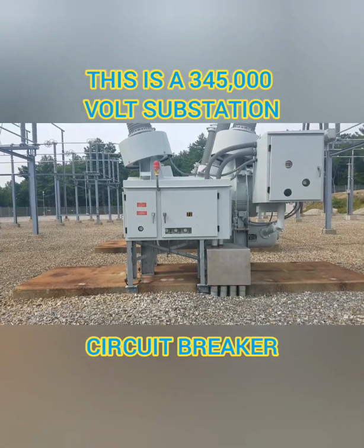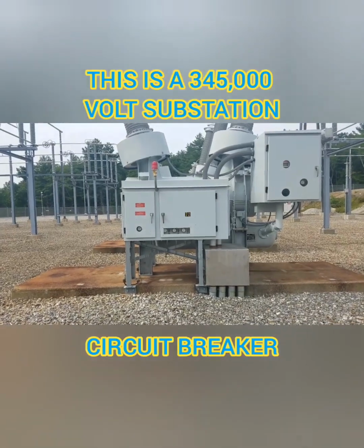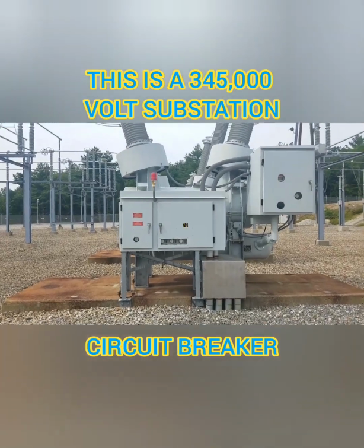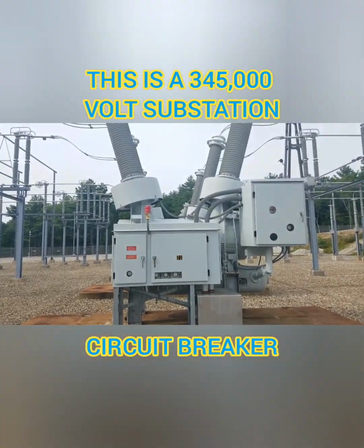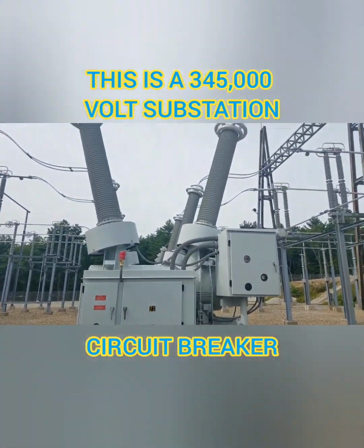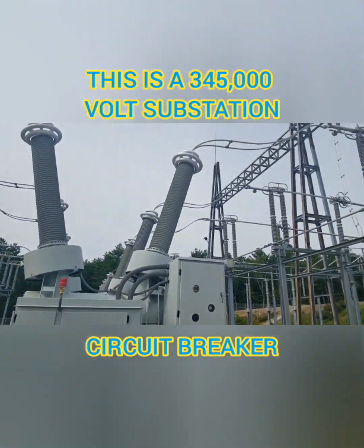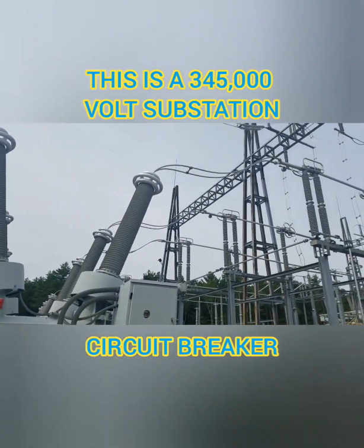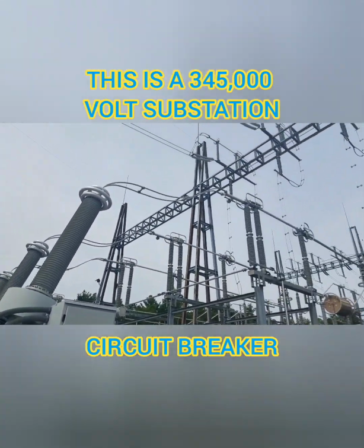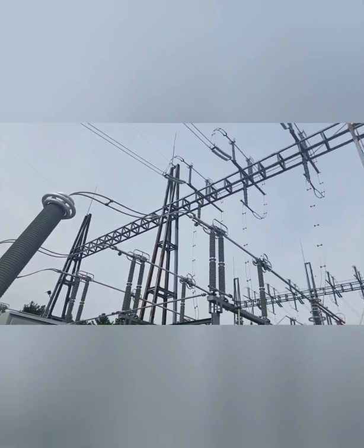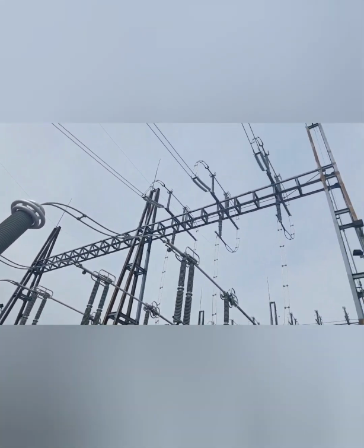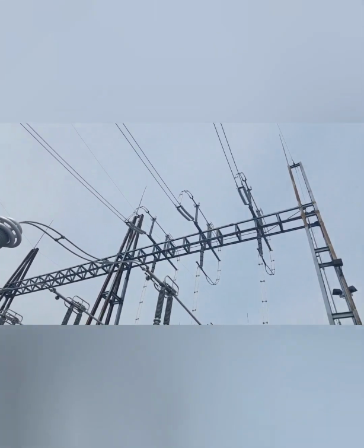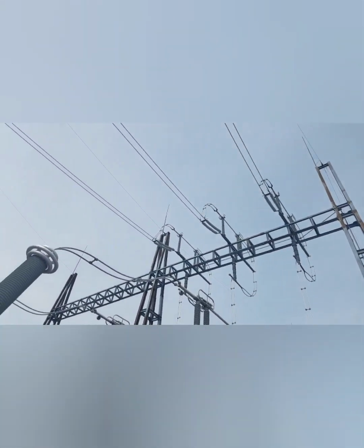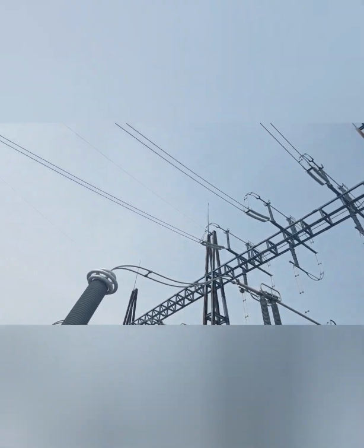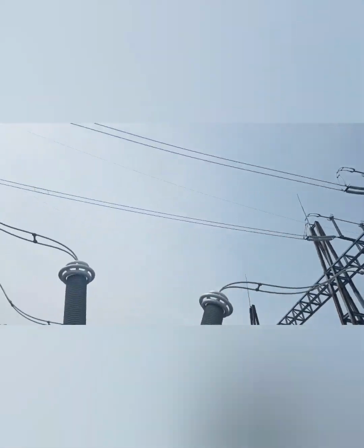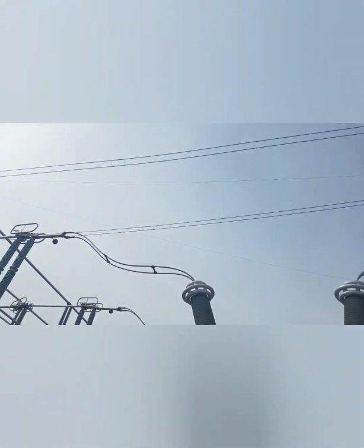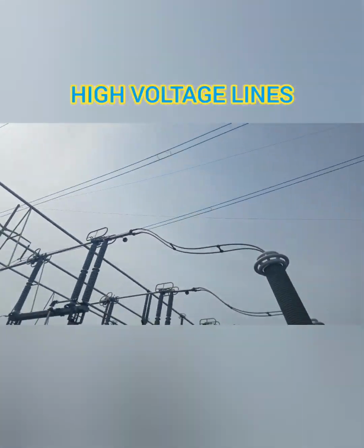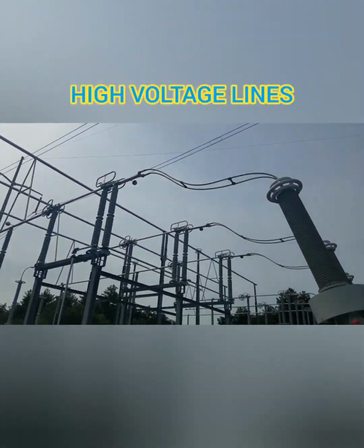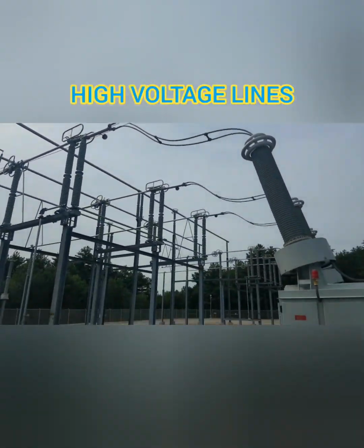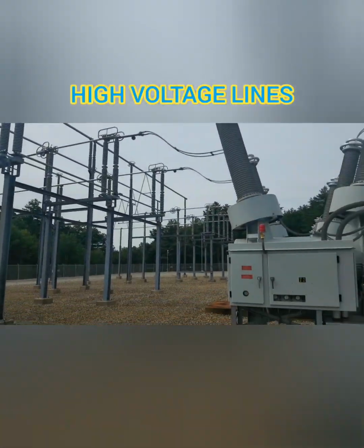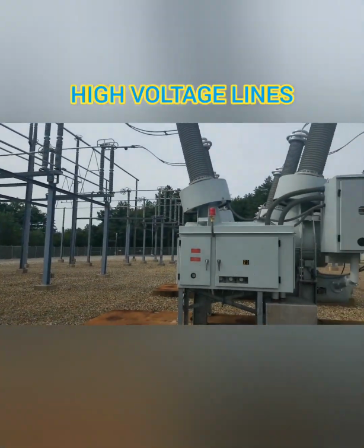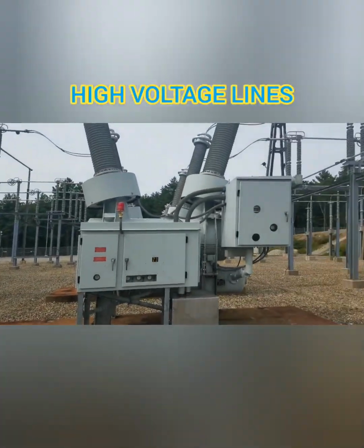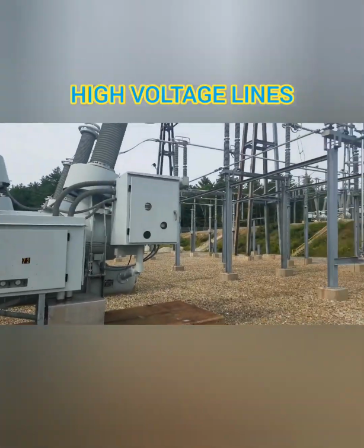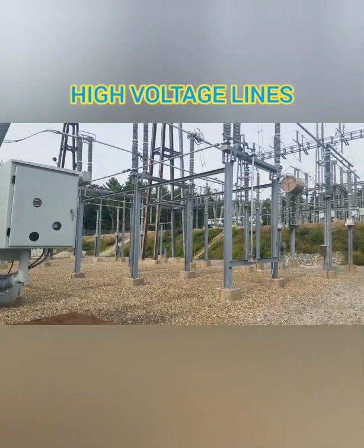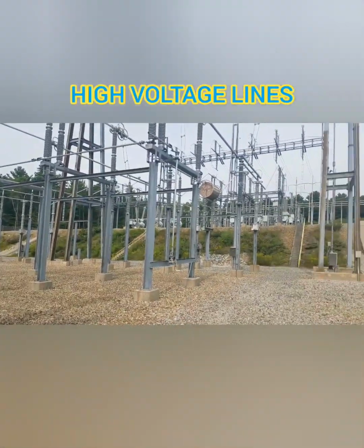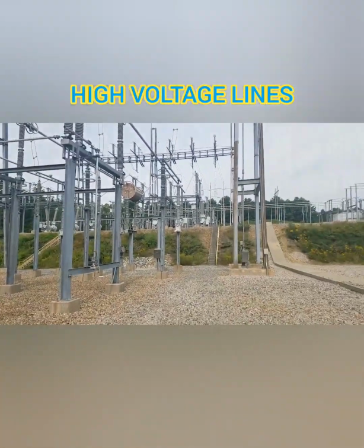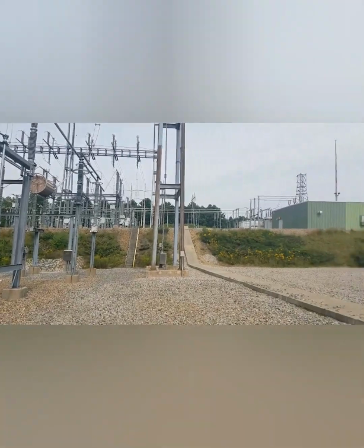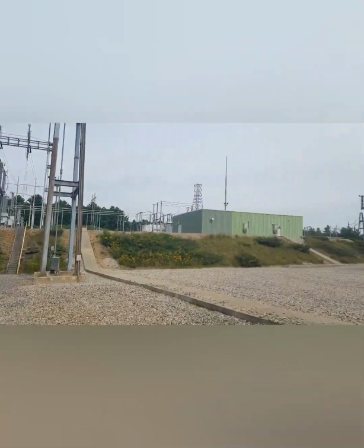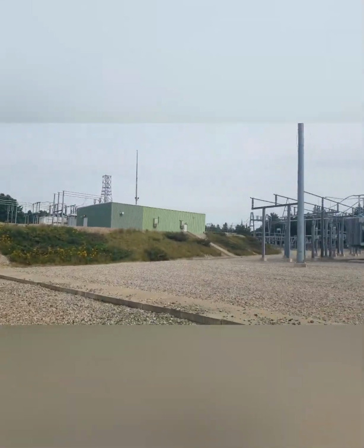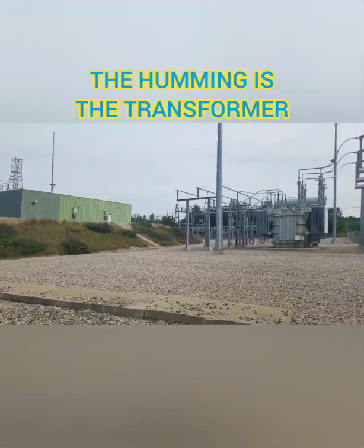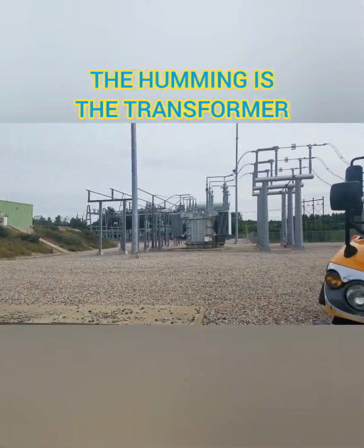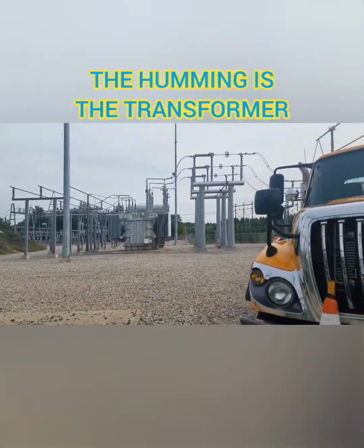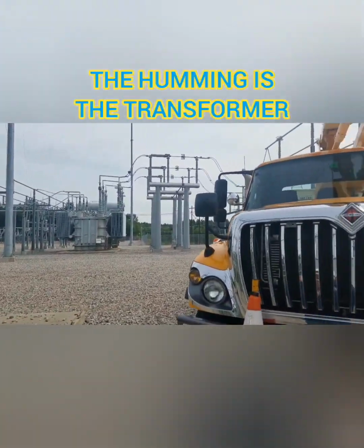This is a 345,000 volt substation. Up there are the high voltage lines all around. That's a circuit breaker. The humming that you're hearing is coming from that transformer over there.